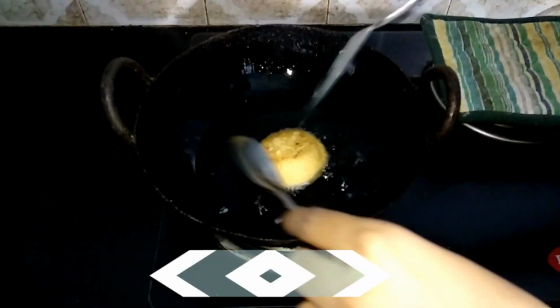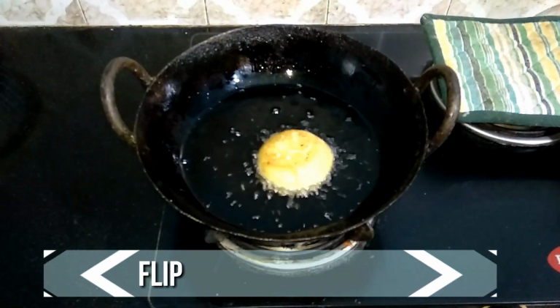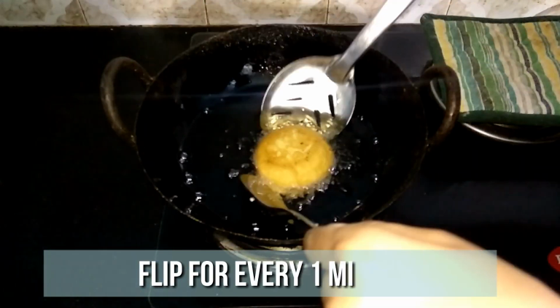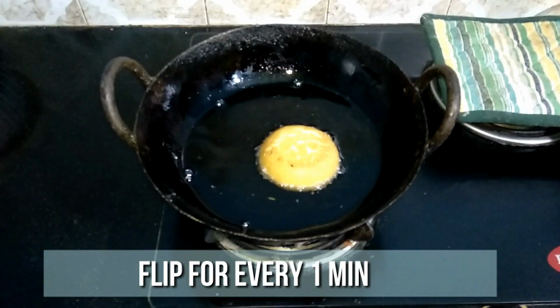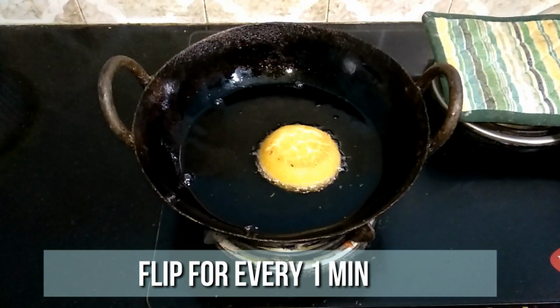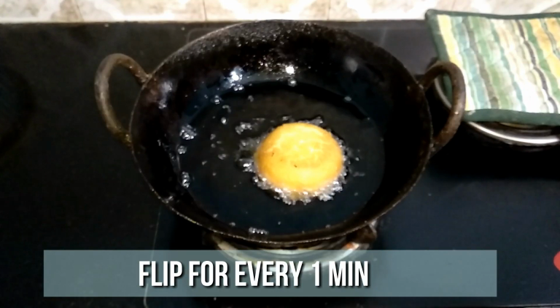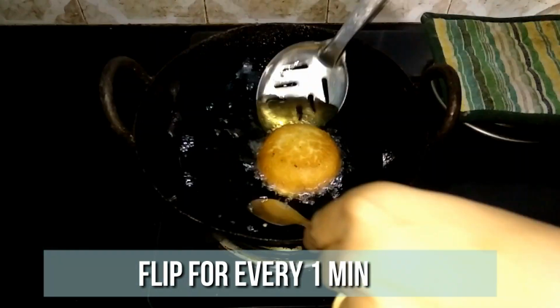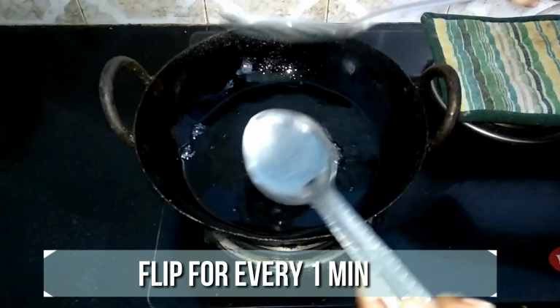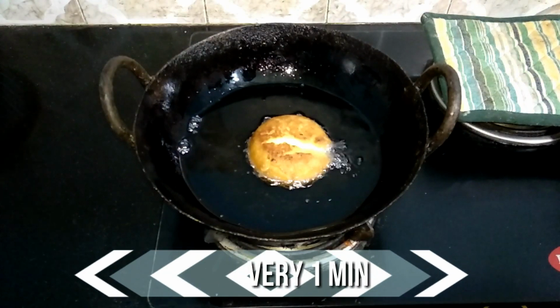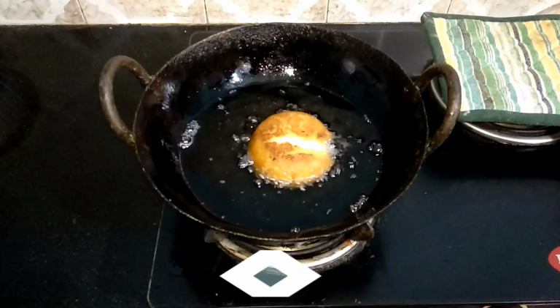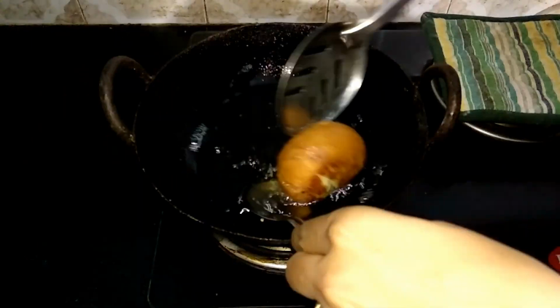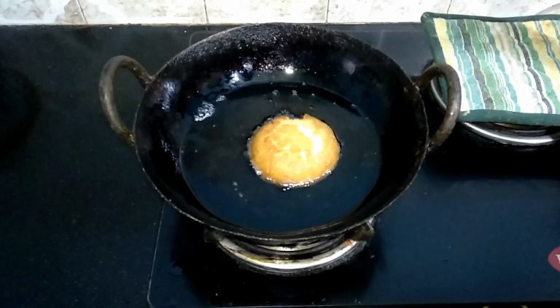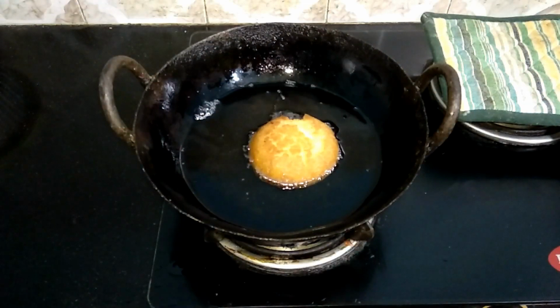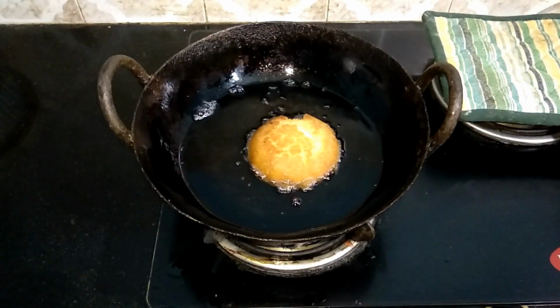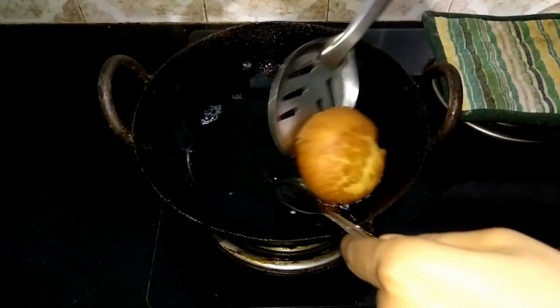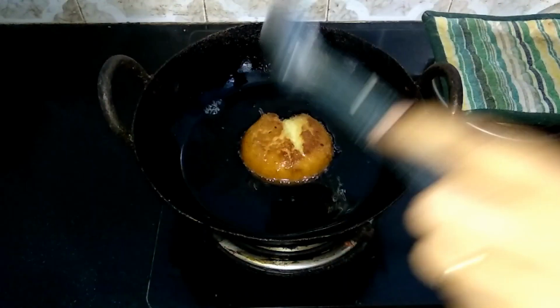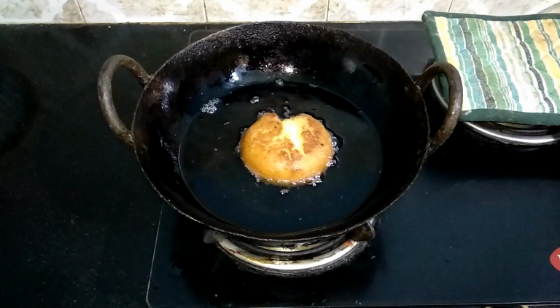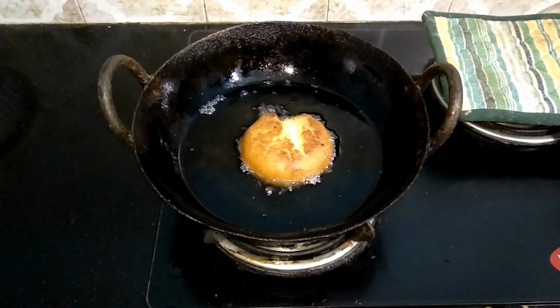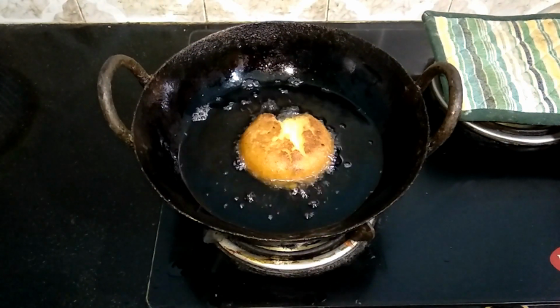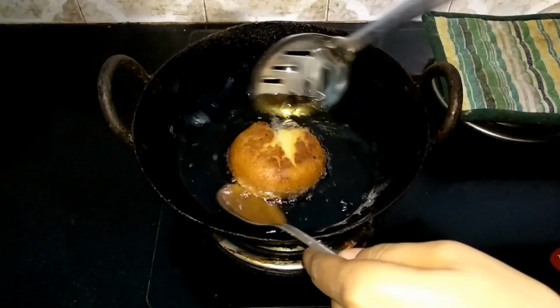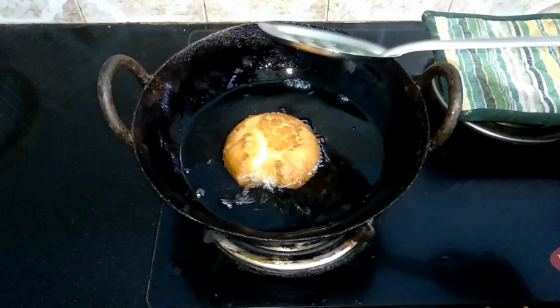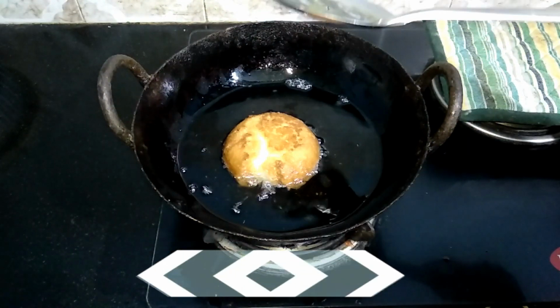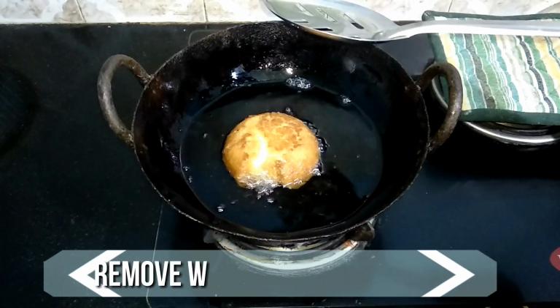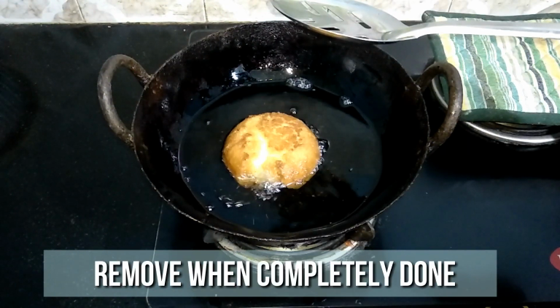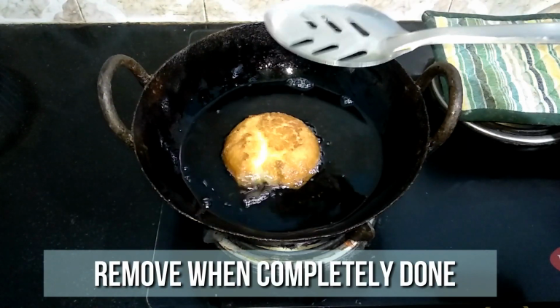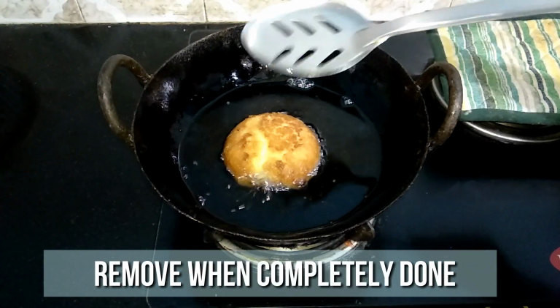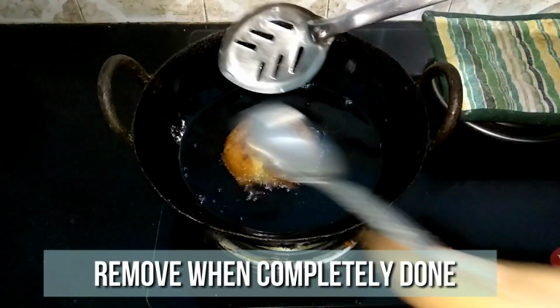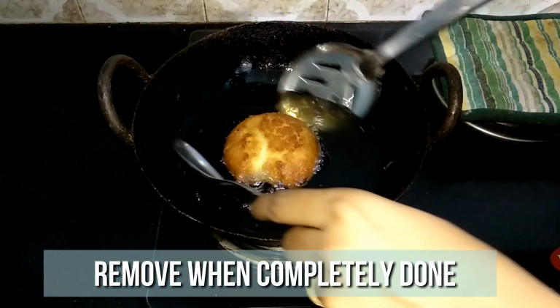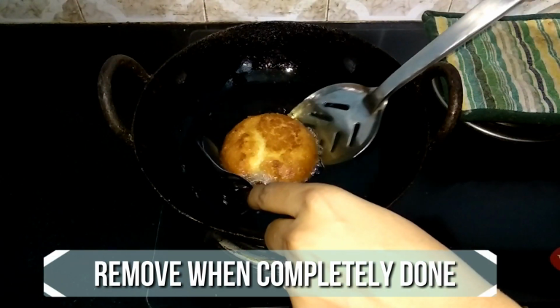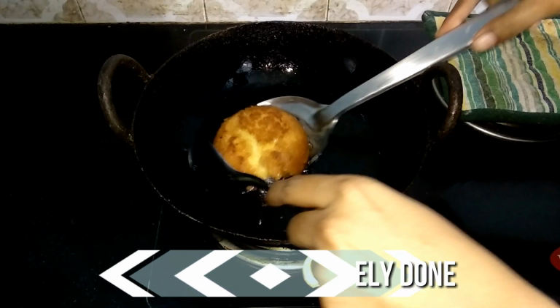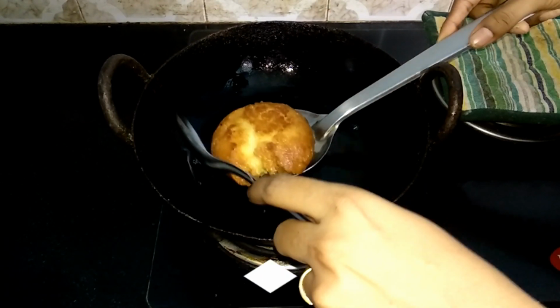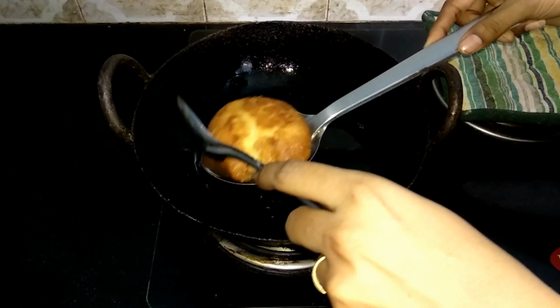Likewise repeat until the kajira is completely done. Nice cracks are formed, so let's now remove it. Serve it with a hot cup of tea and enjoy with your family and friends.